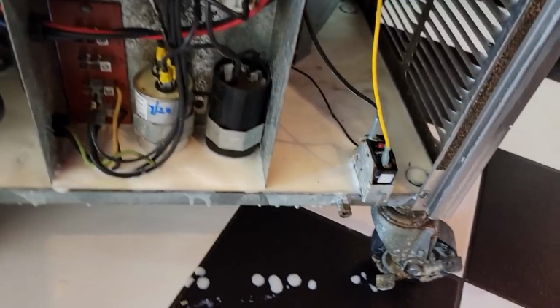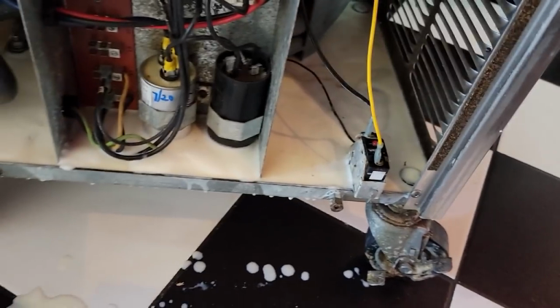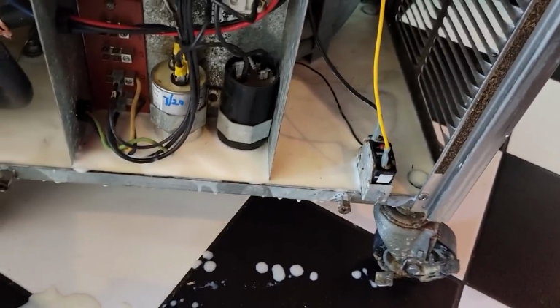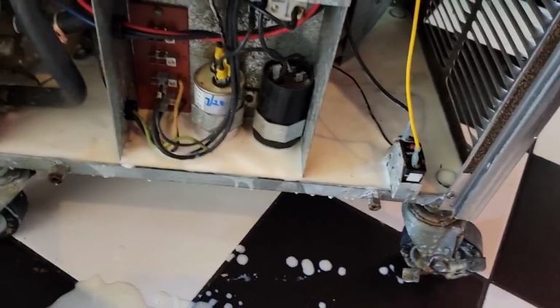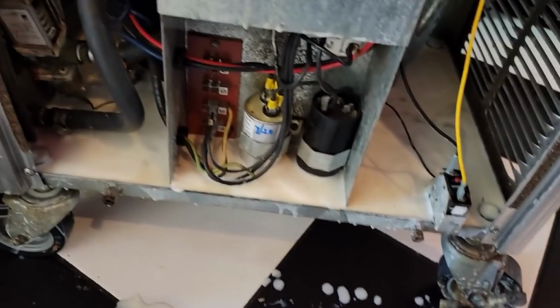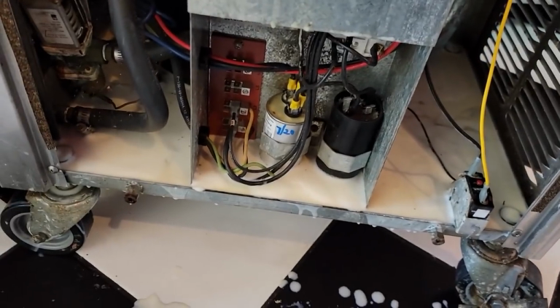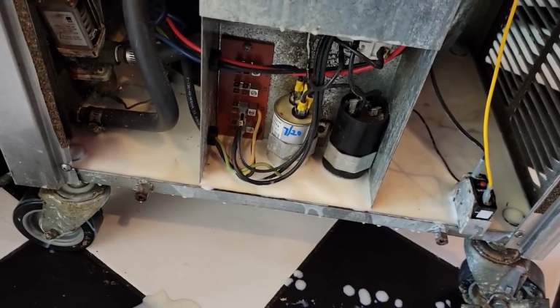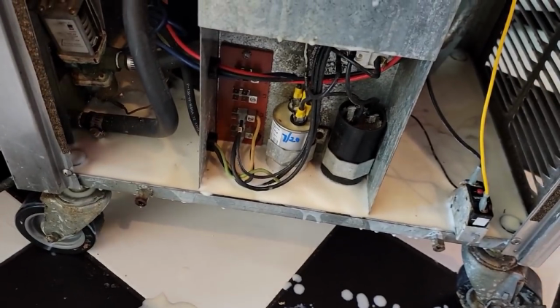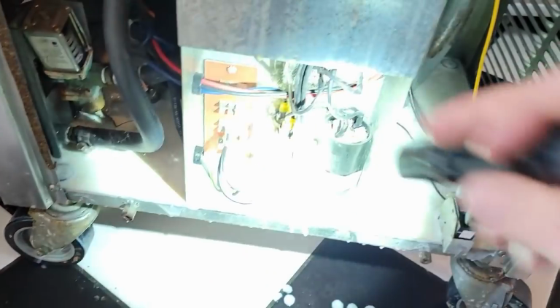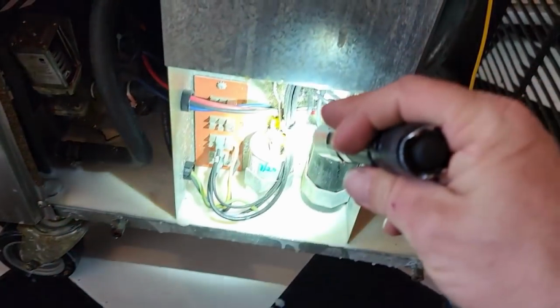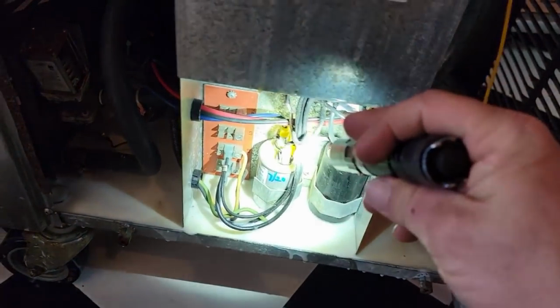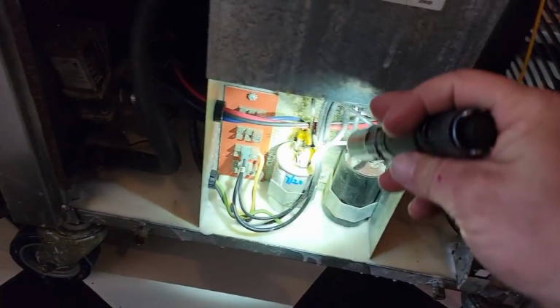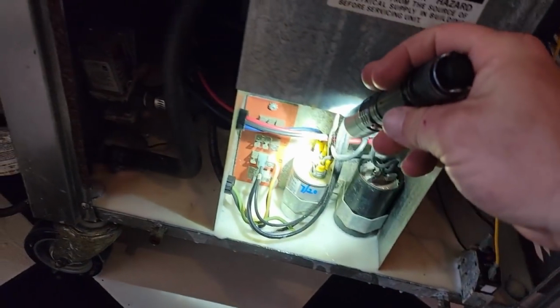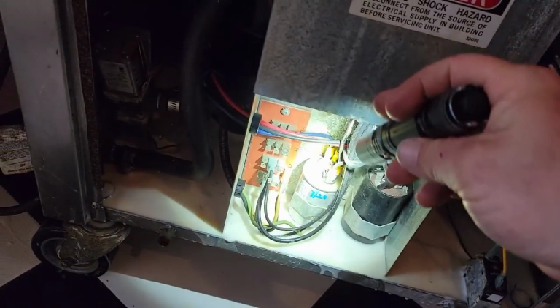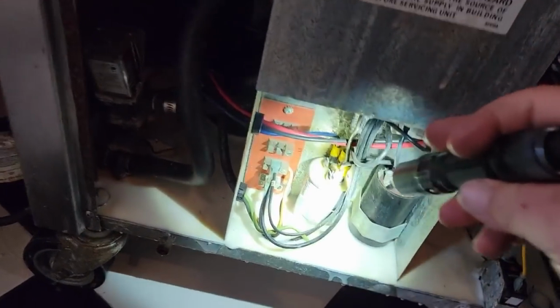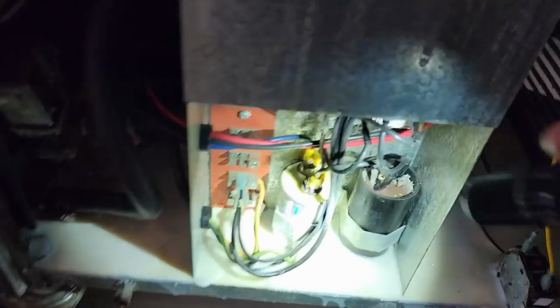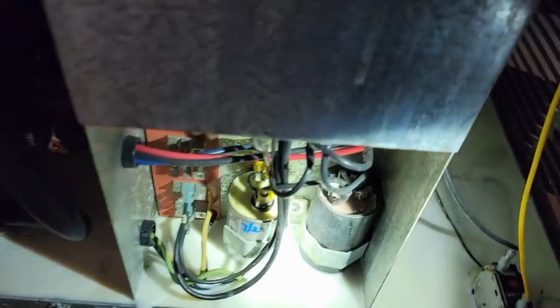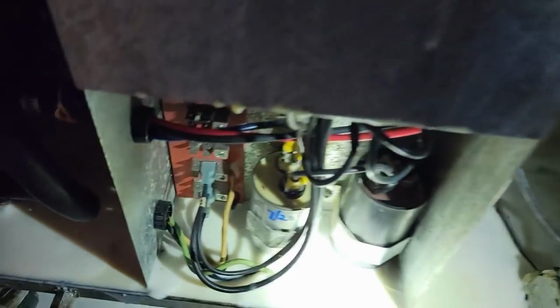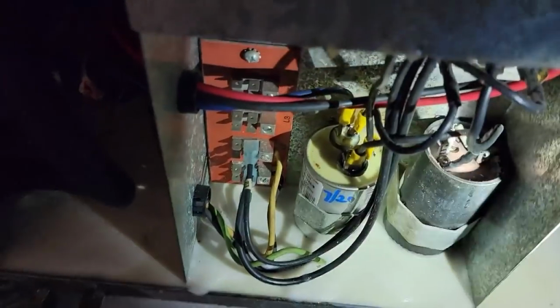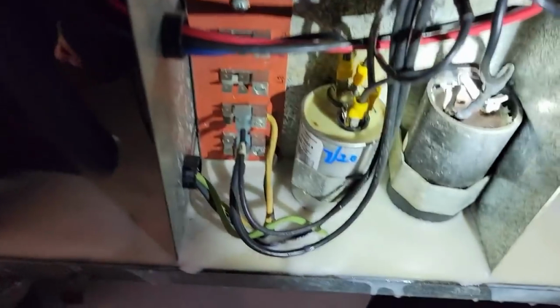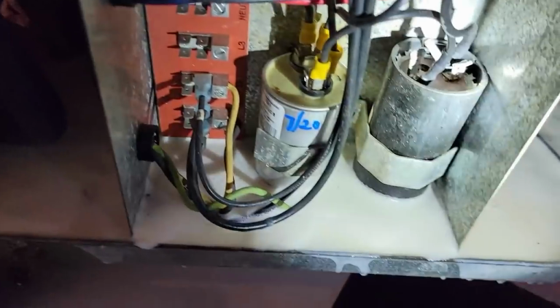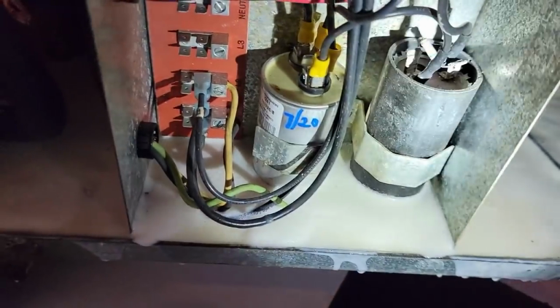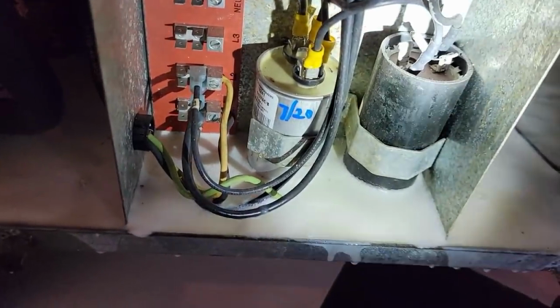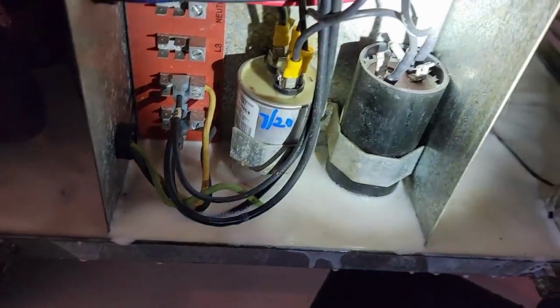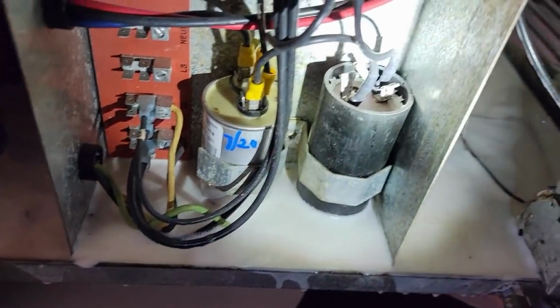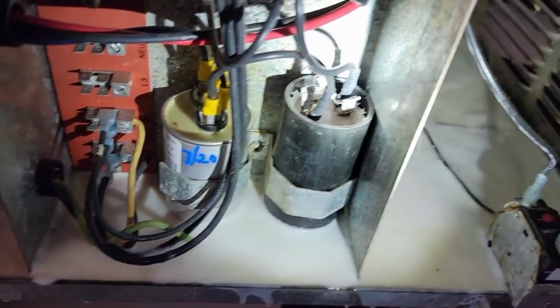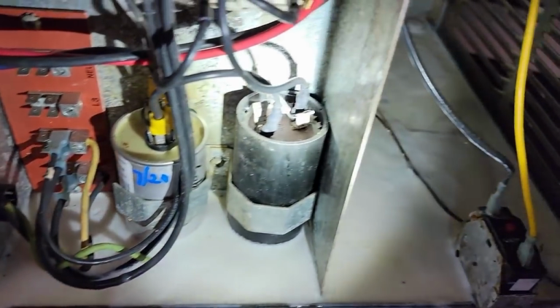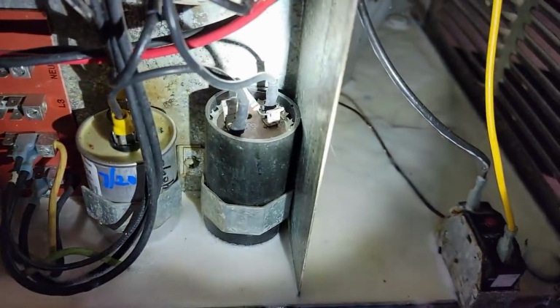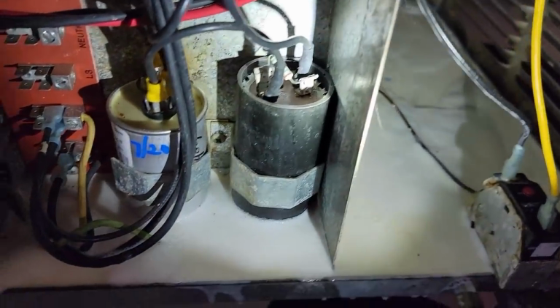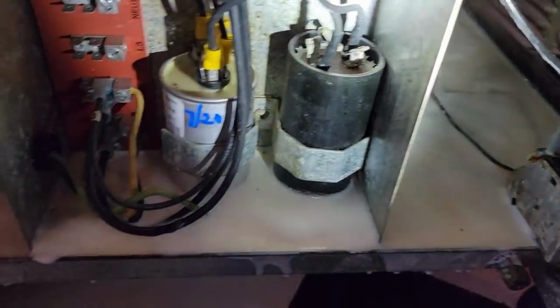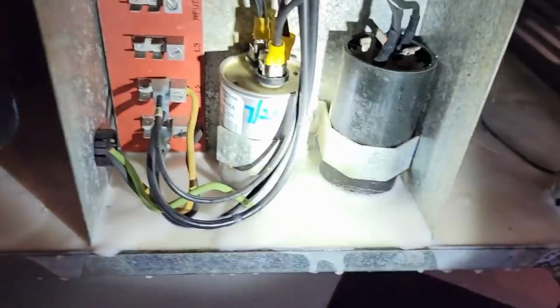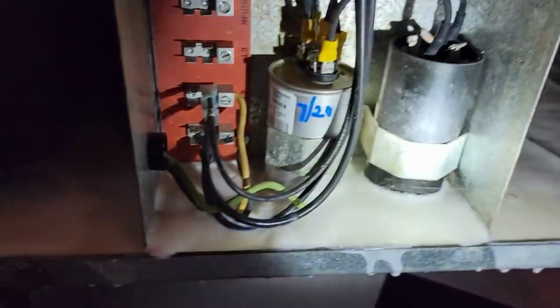Let's see how our capacitors look. If you've got stuff in the capacitor there on top, it means it must have gotten down into the windings.